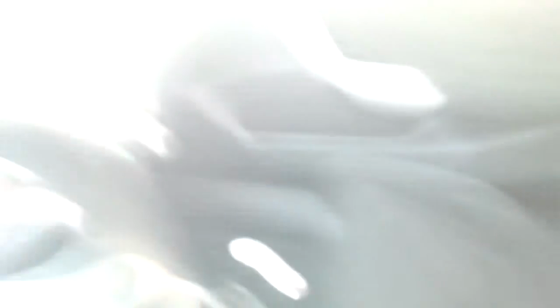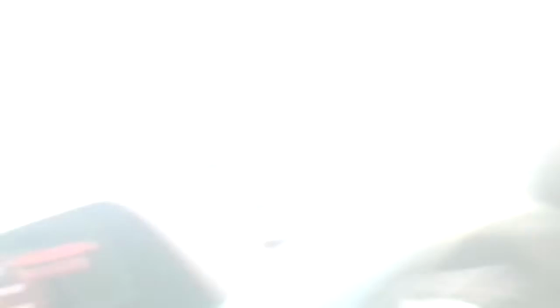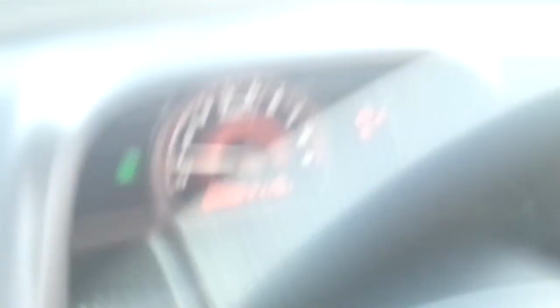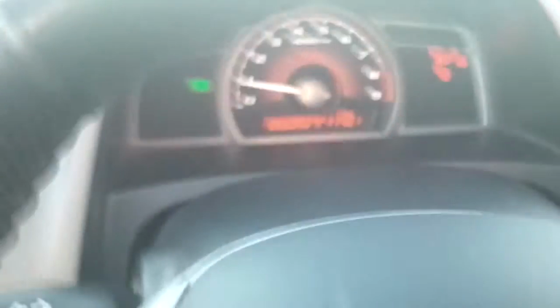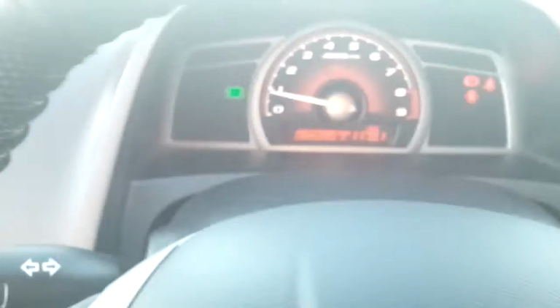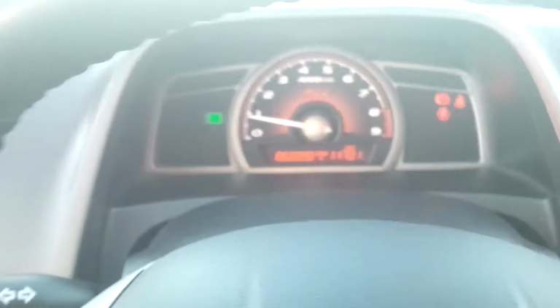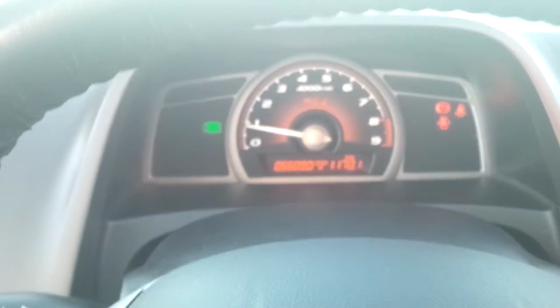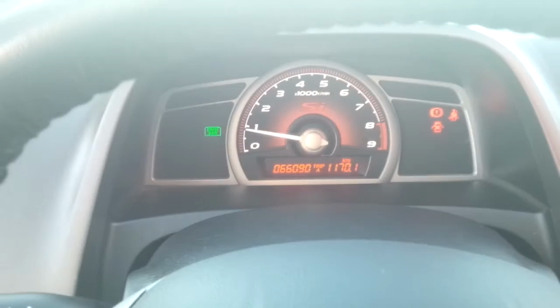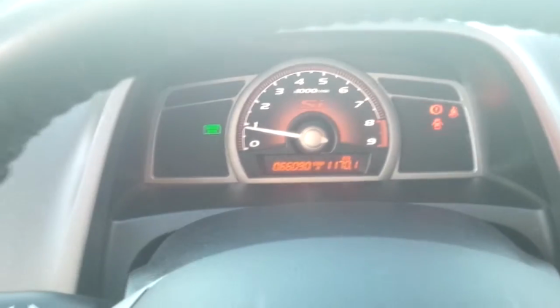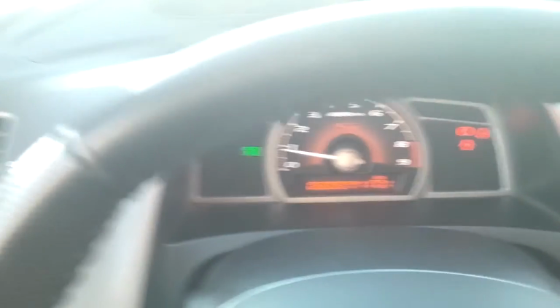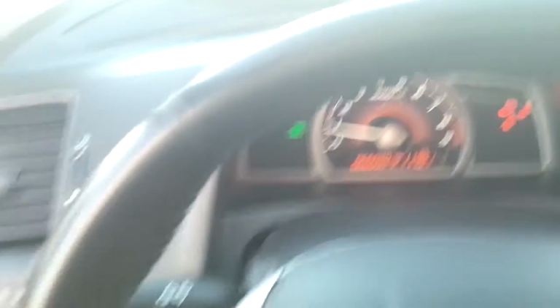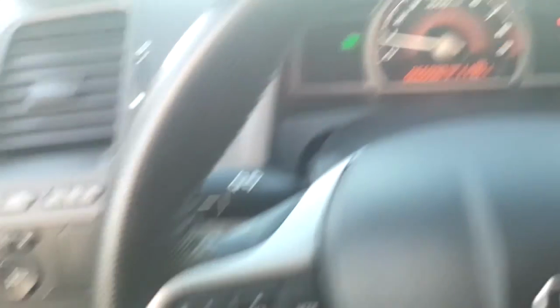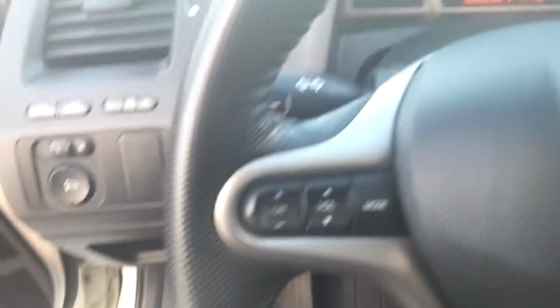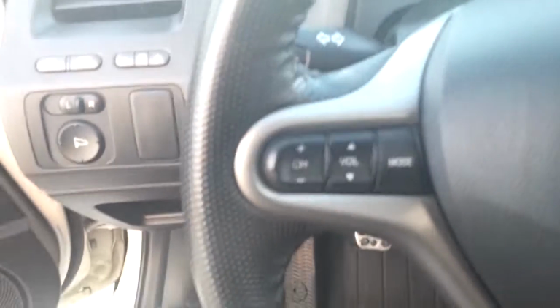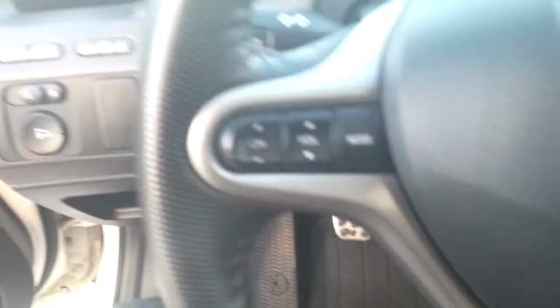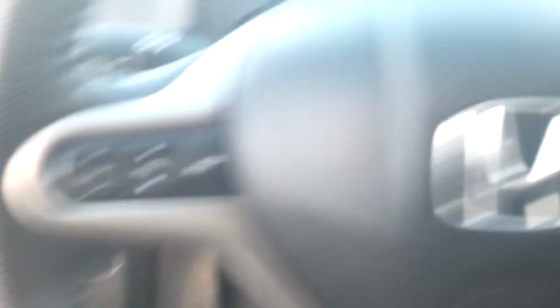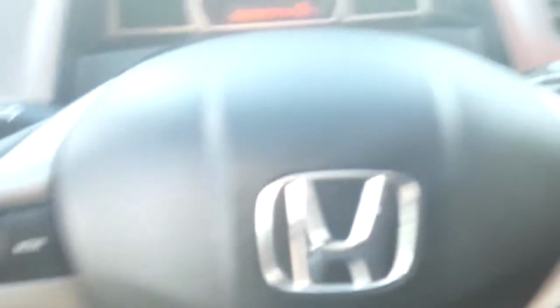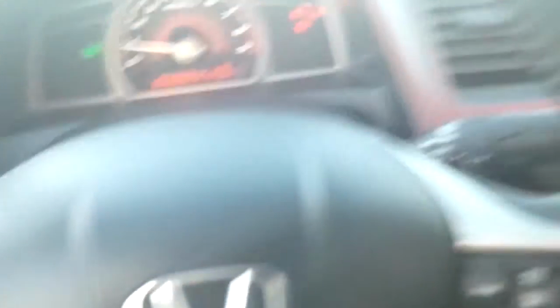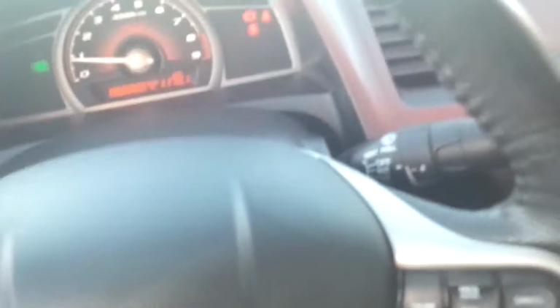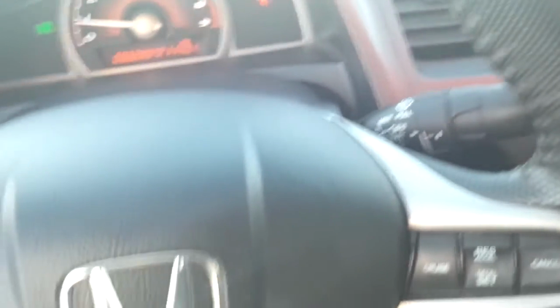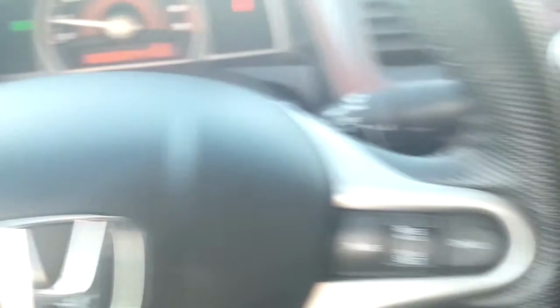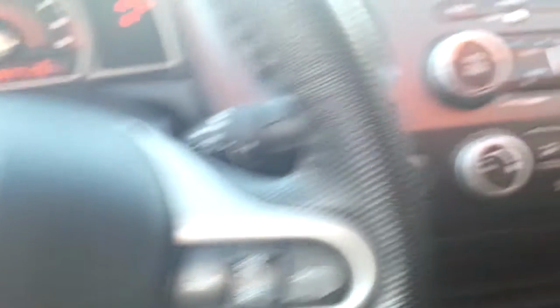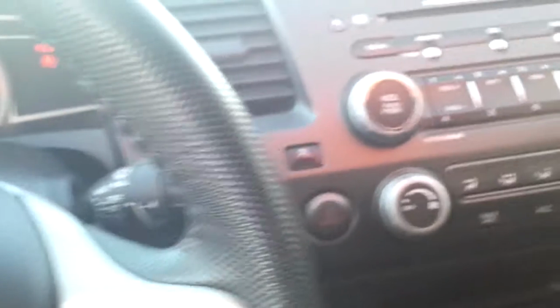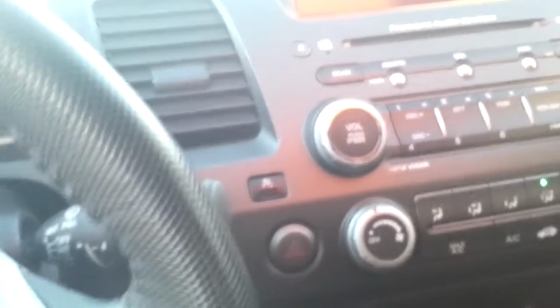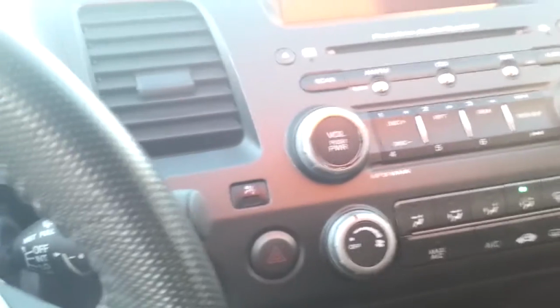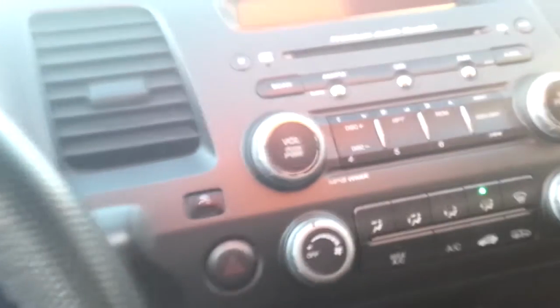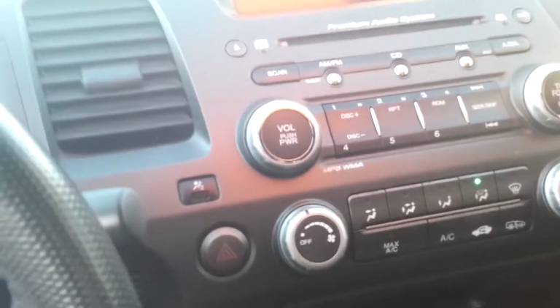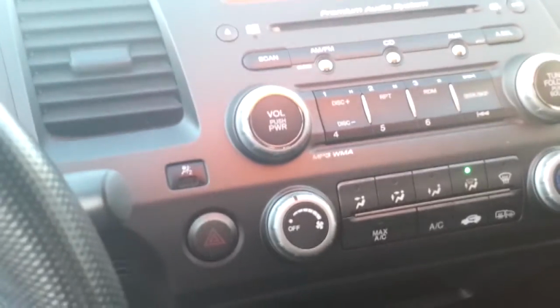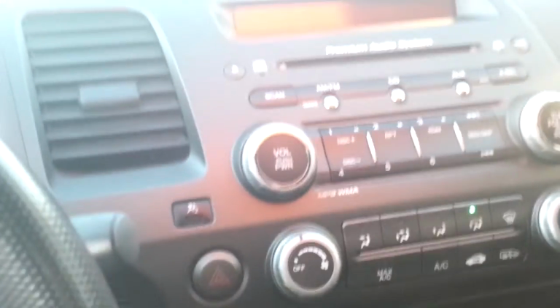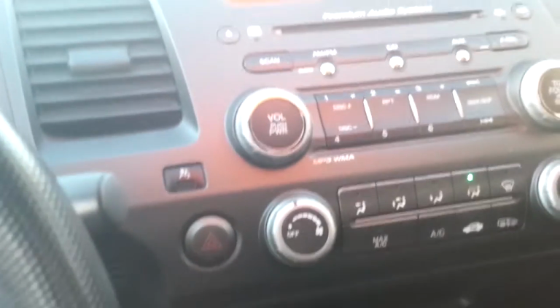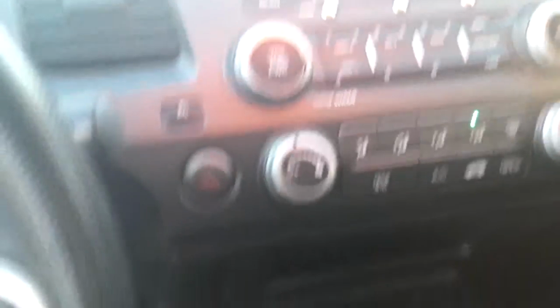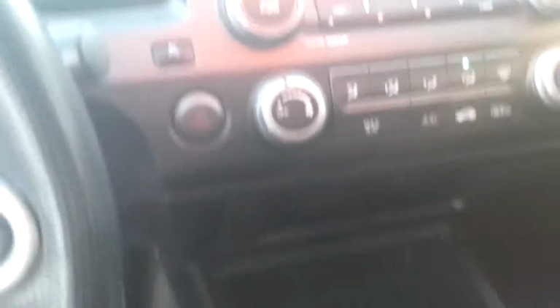It does have a sunroof, of course. I'm just going to jump in so you can see the odometer. It does have your controls here for your music, your cruise, etc., and it is a six-speed manual, which I'm sure you're aware of.